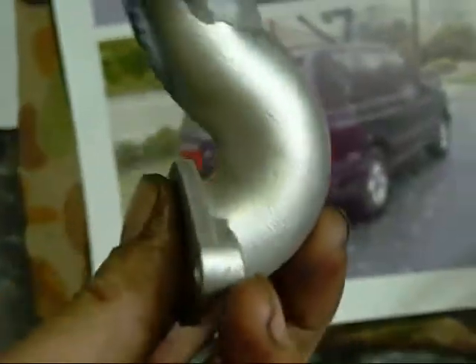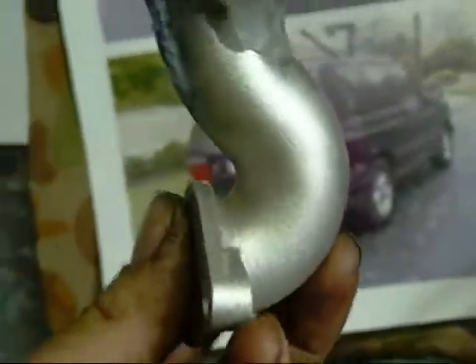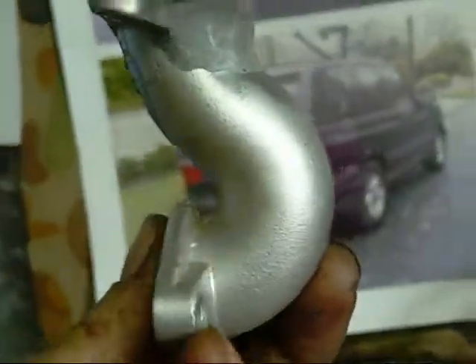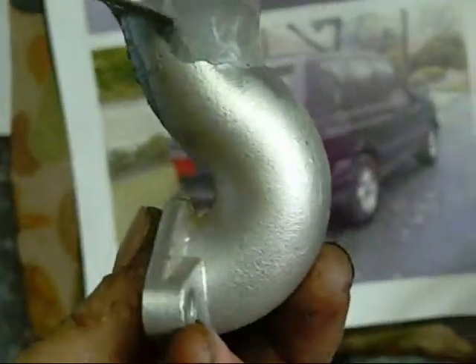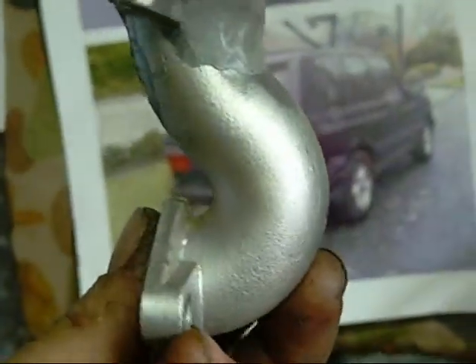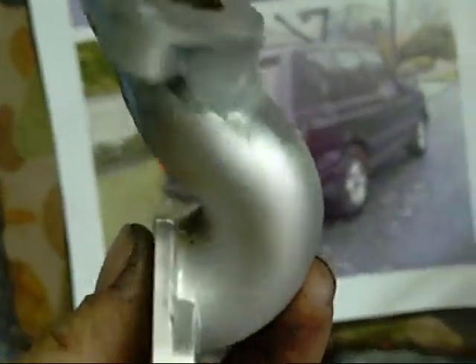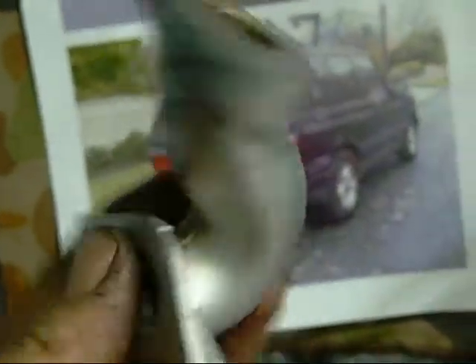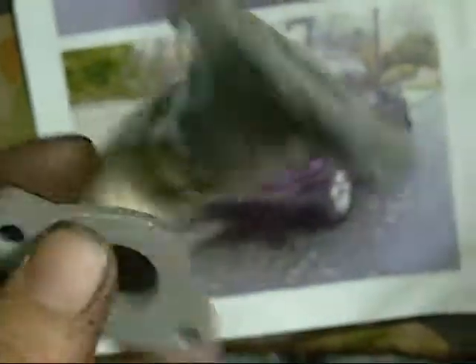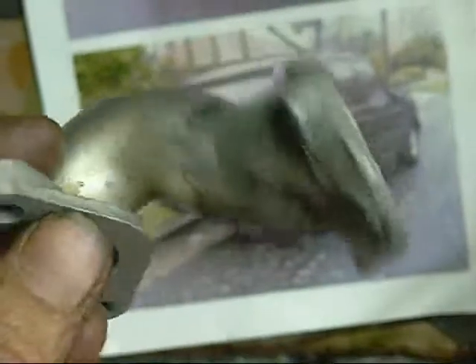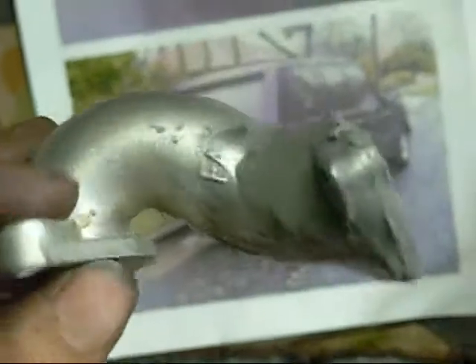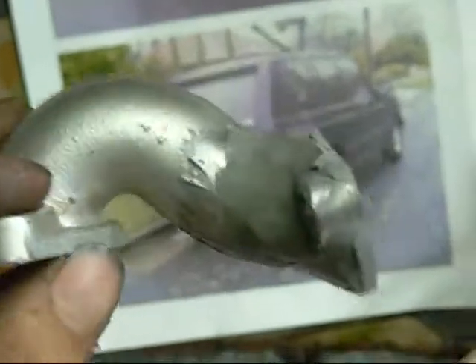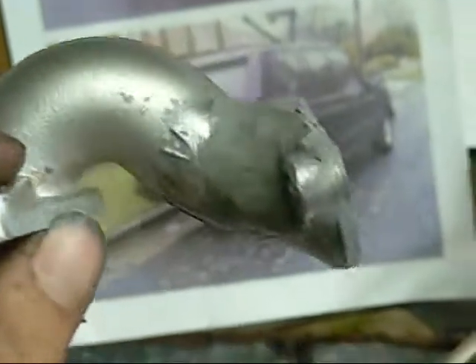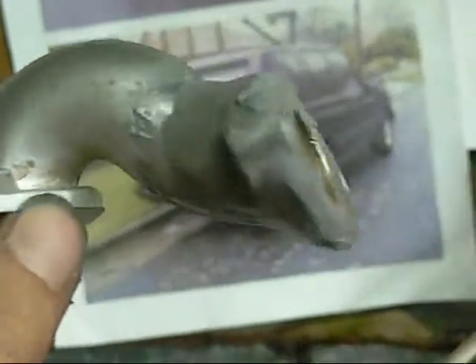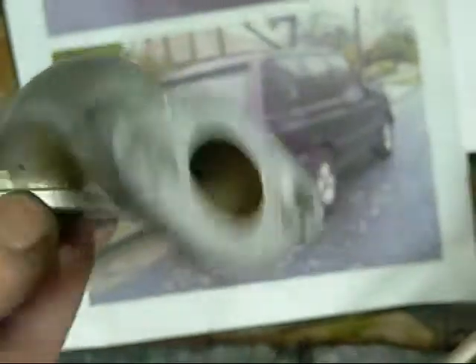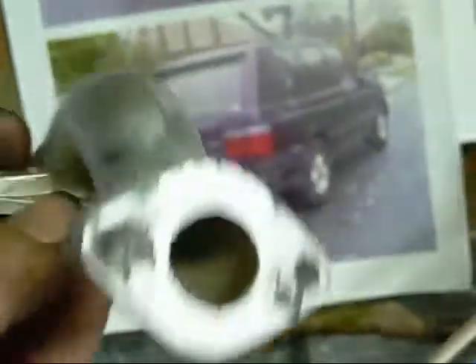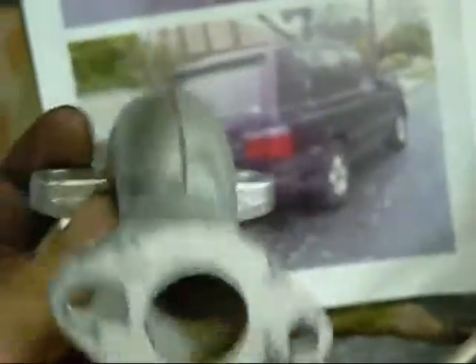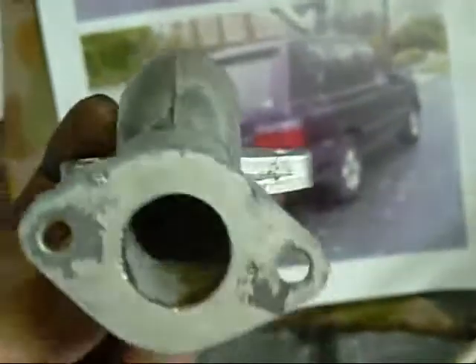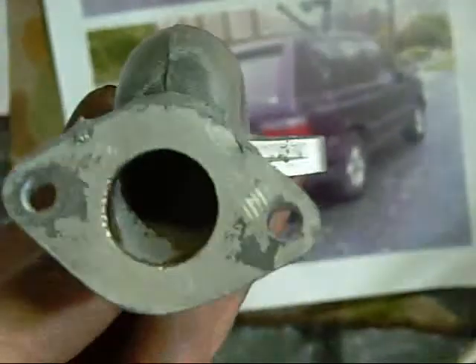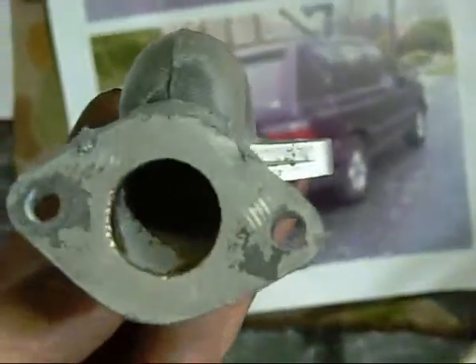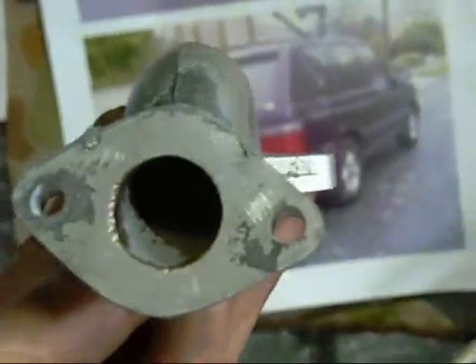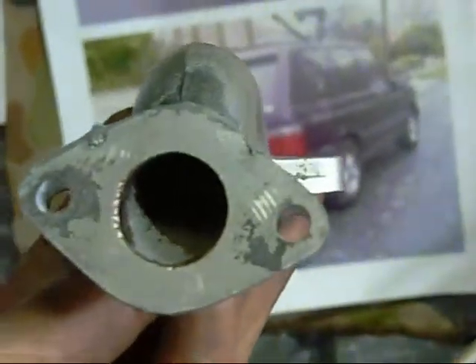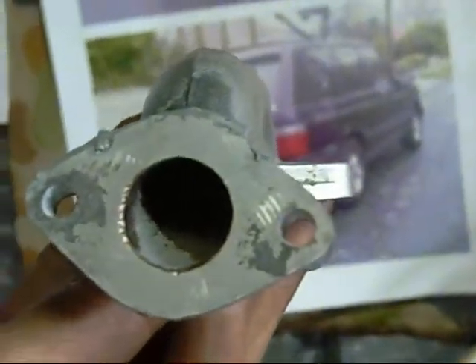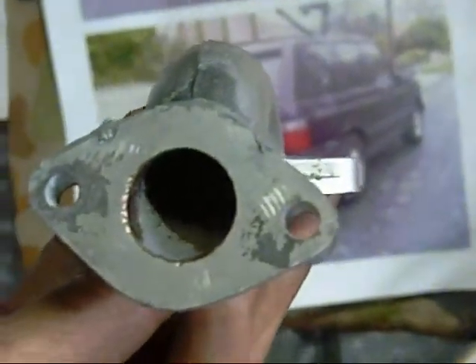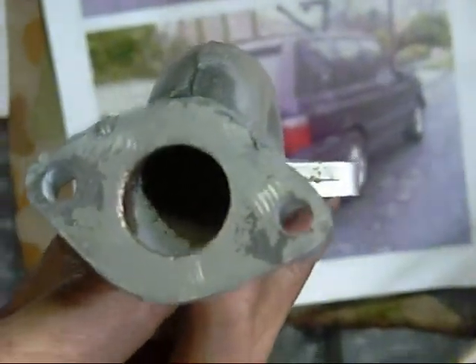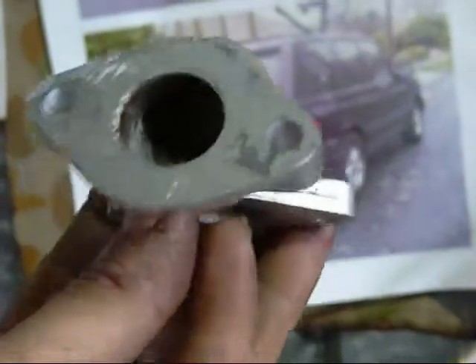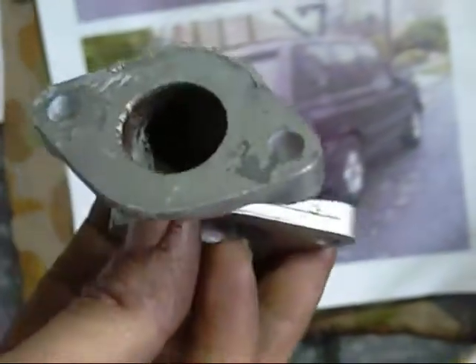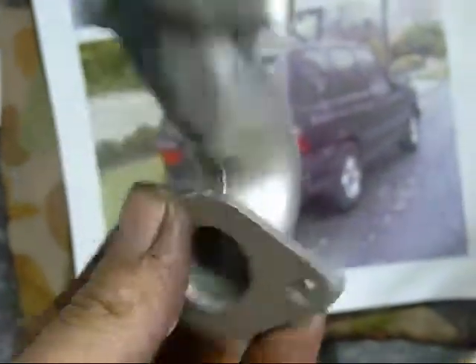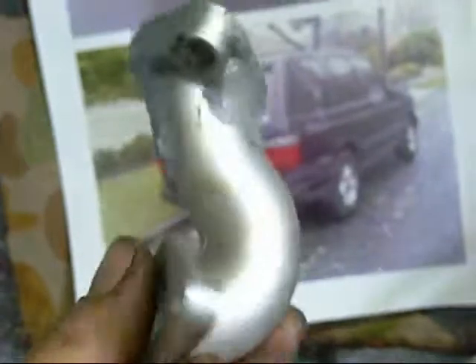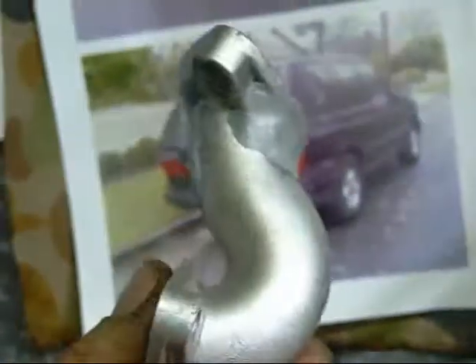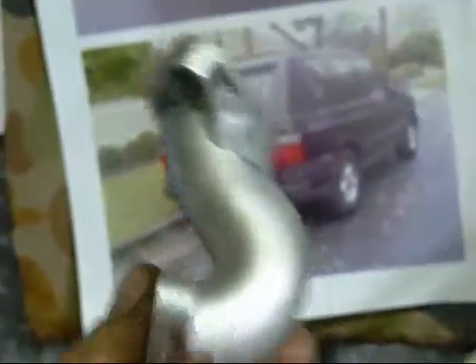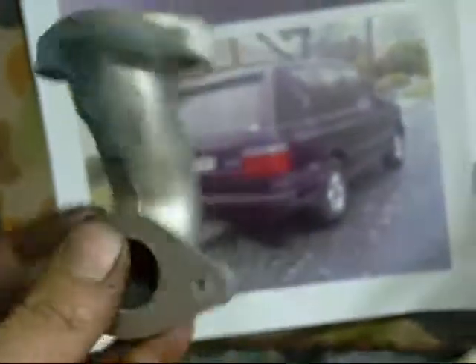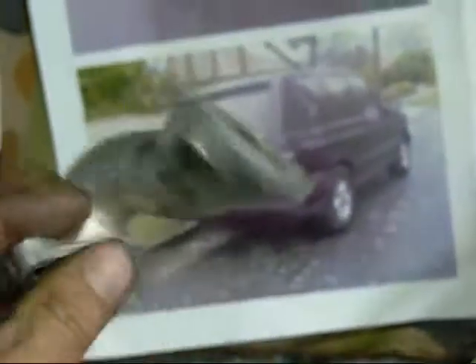I can't fit that other carburetor on the engine at the moment - it's too big. I need to machine a special manifold and have it hanging out on the side, but that'll work.